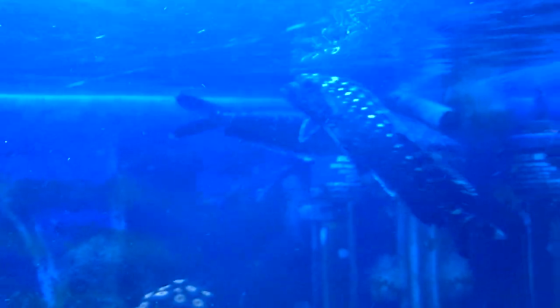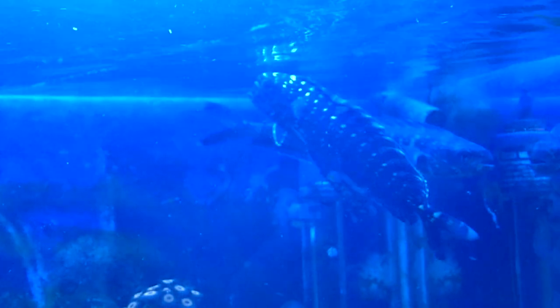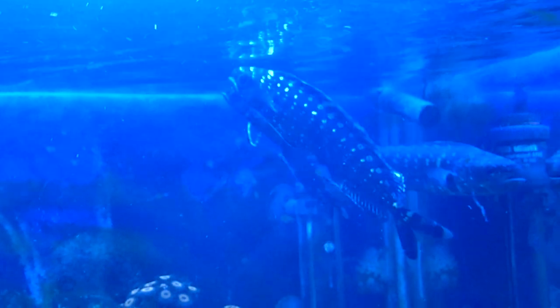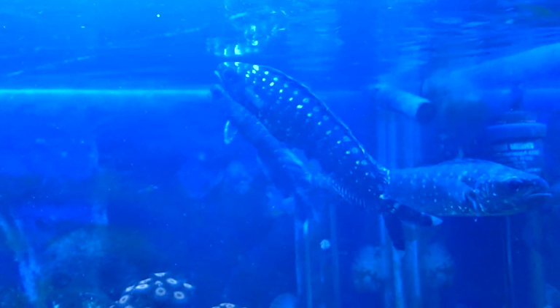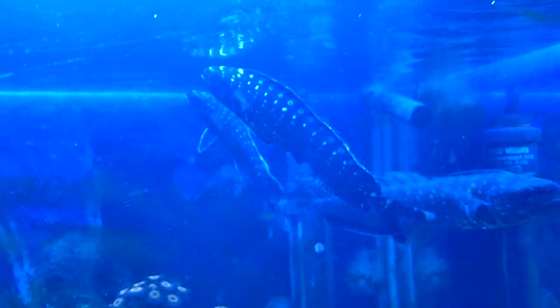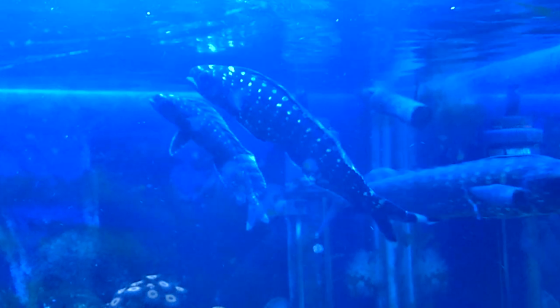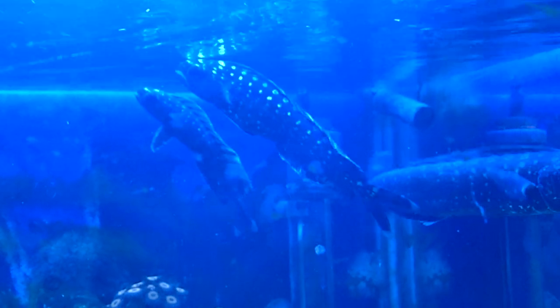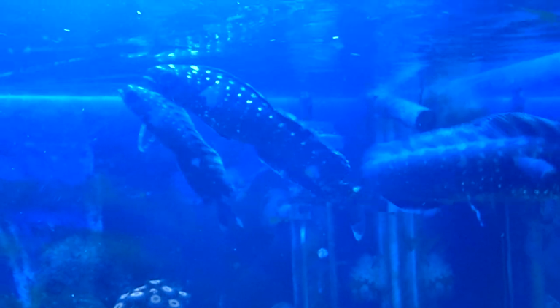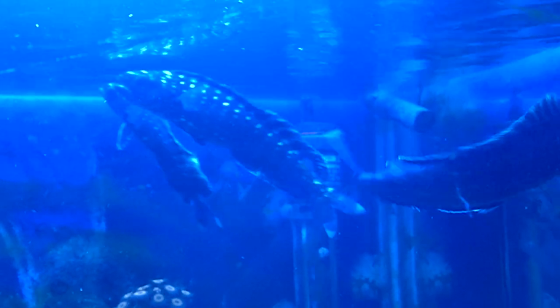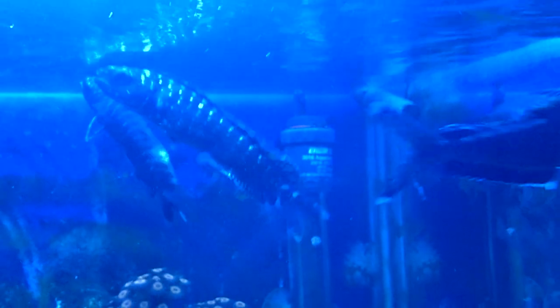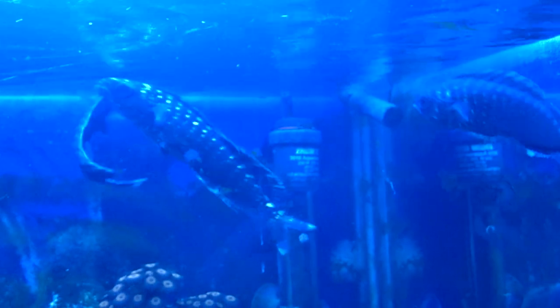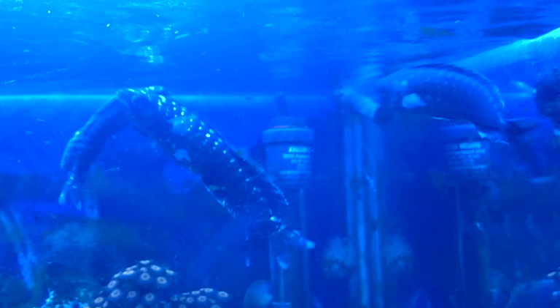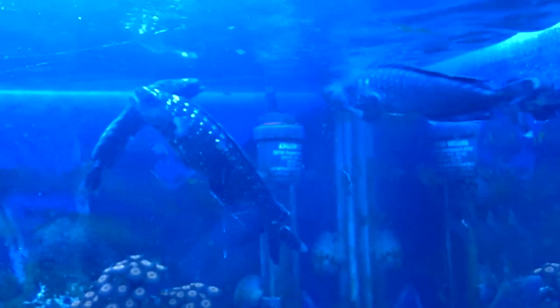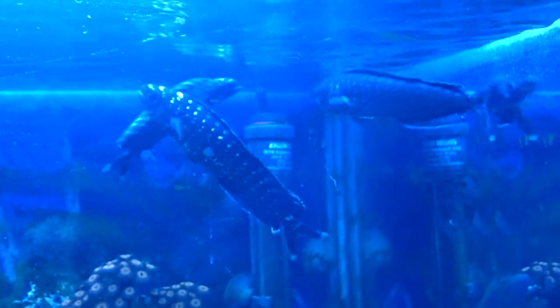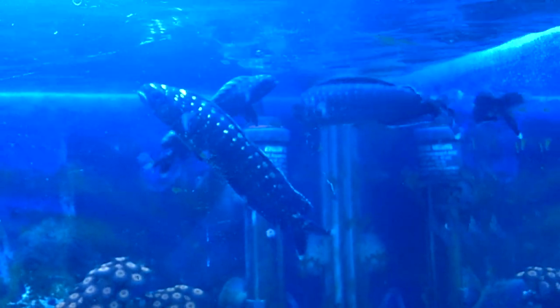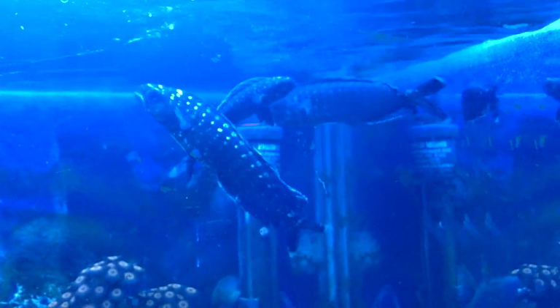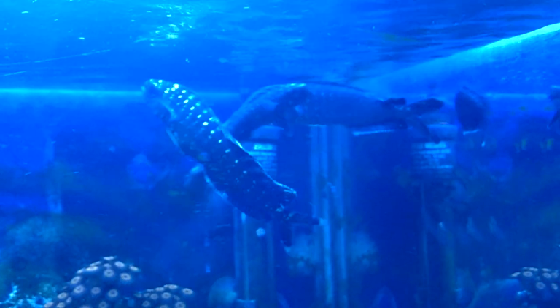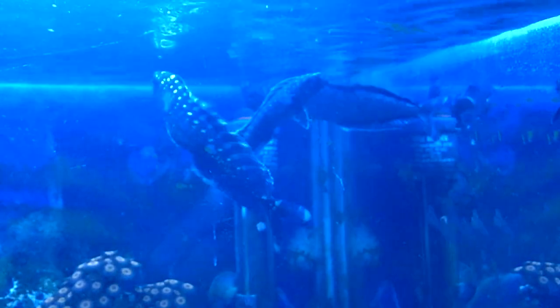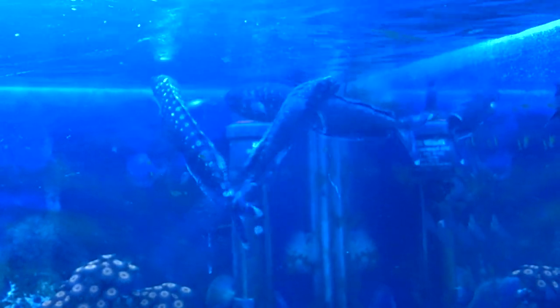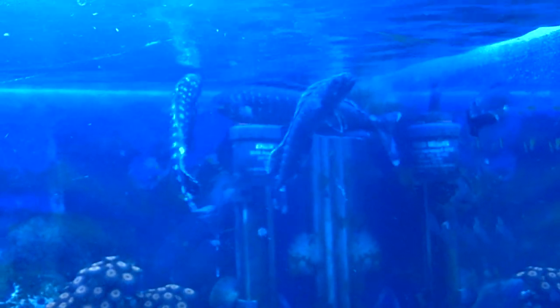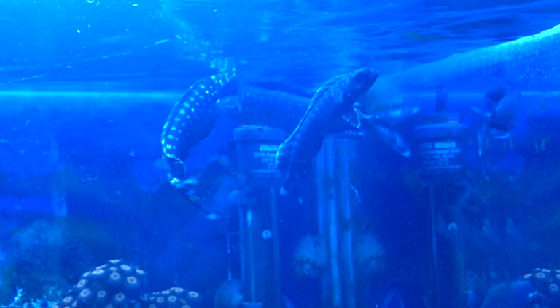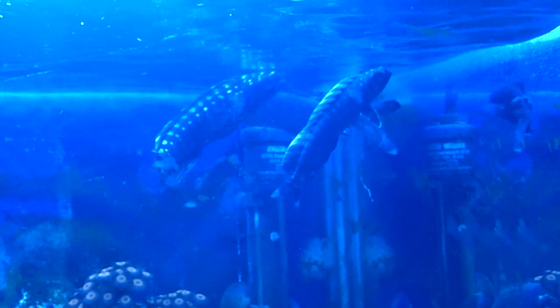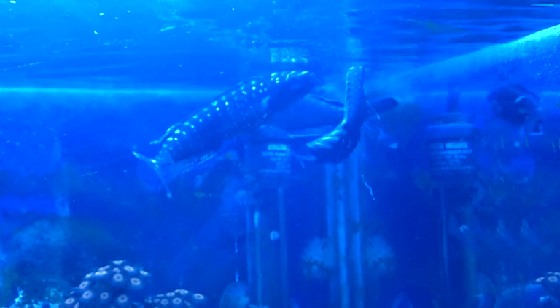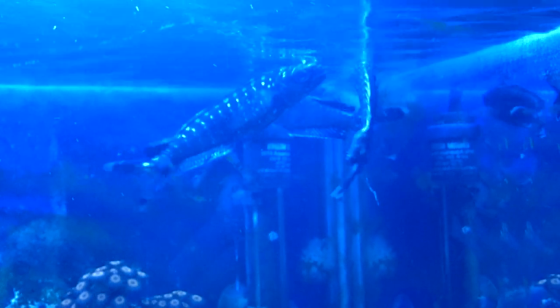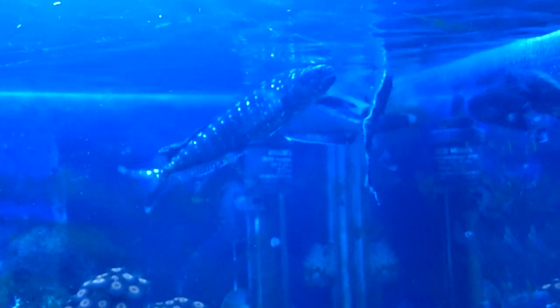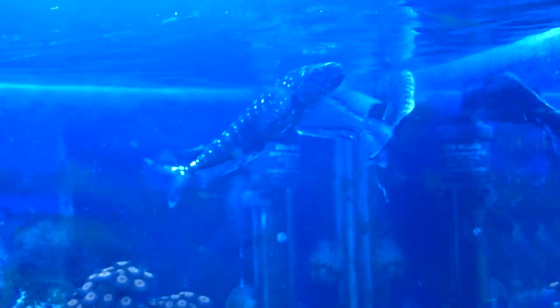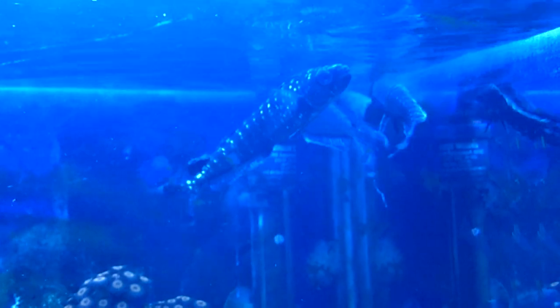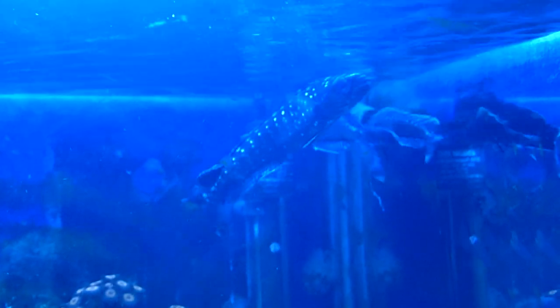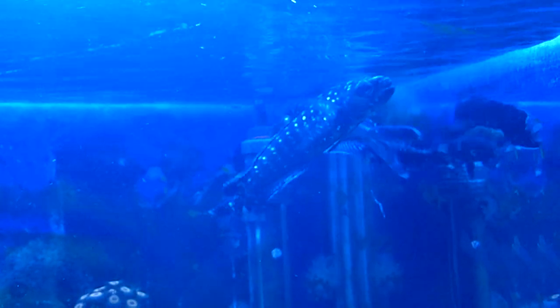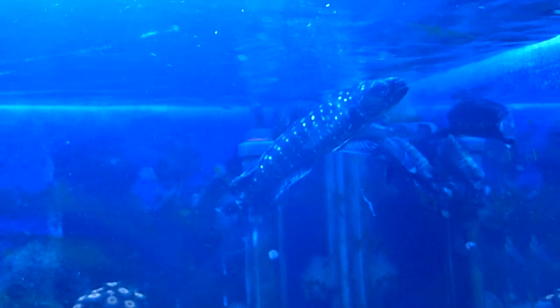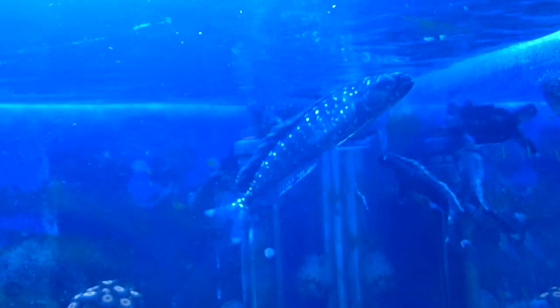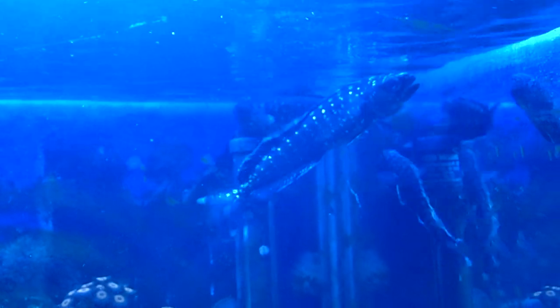They travel down in the East Australian current during the warmer summer months. You can find them schooling at the surface under floating objects and fish aggregating devices.